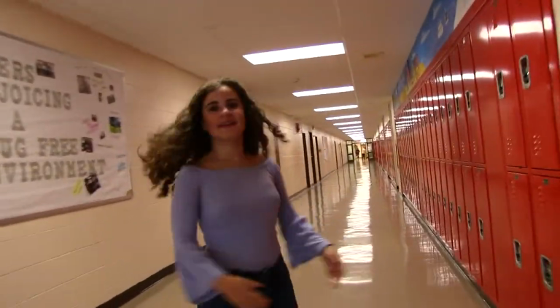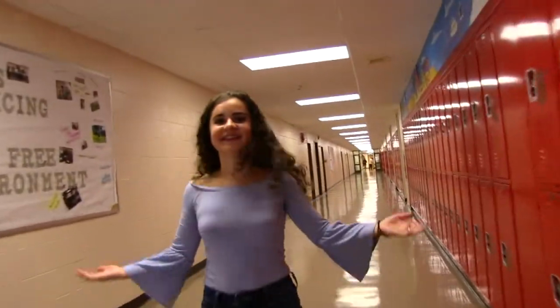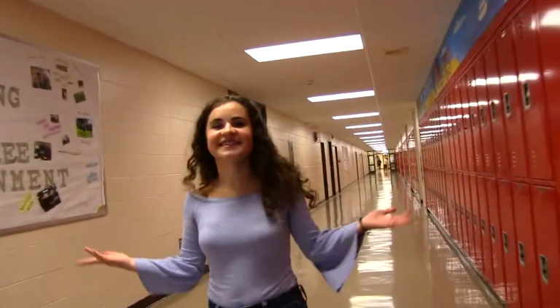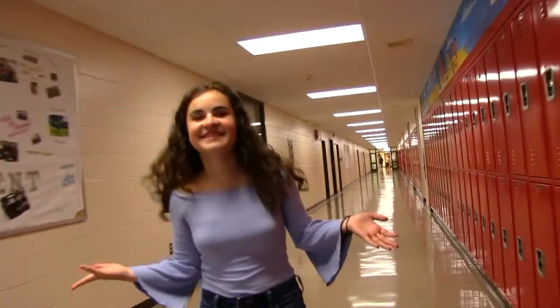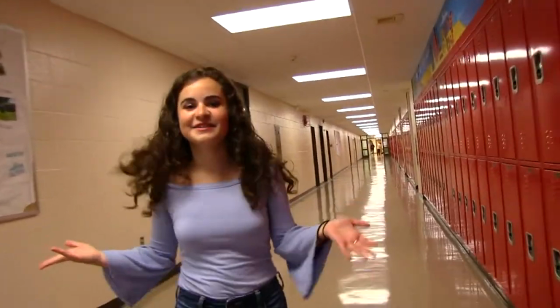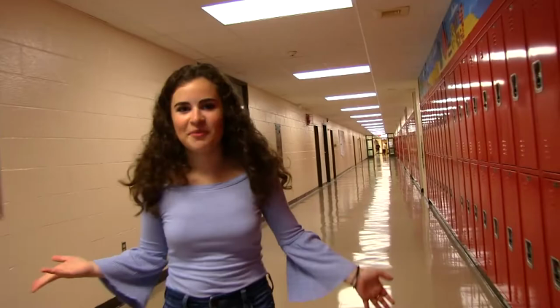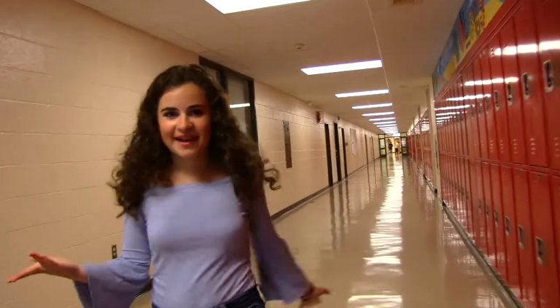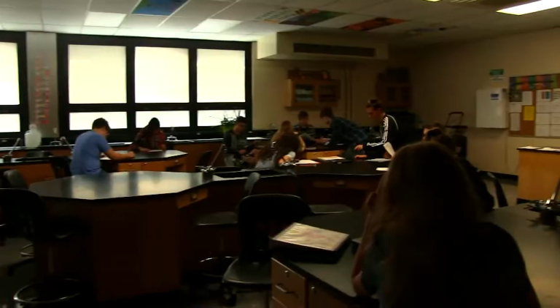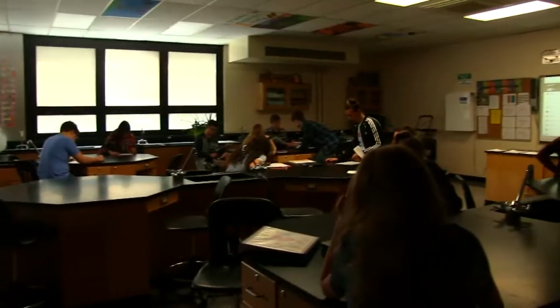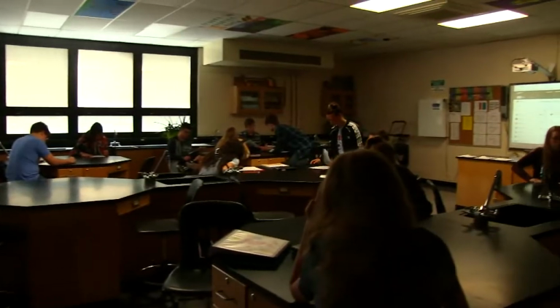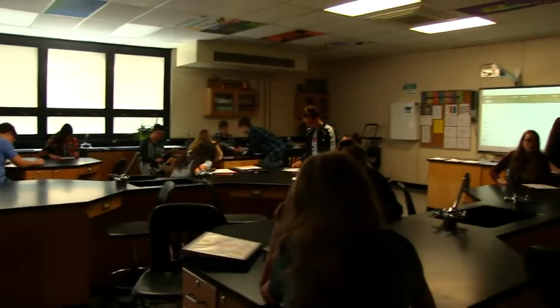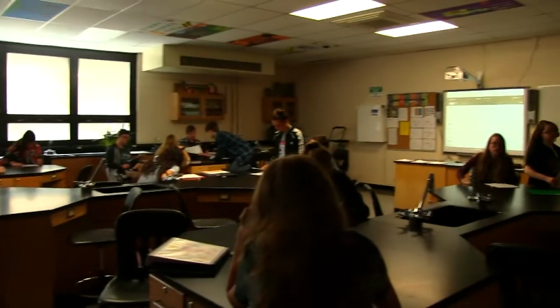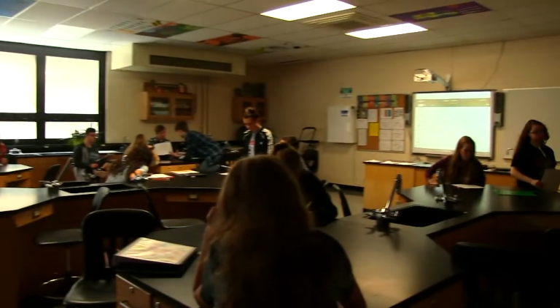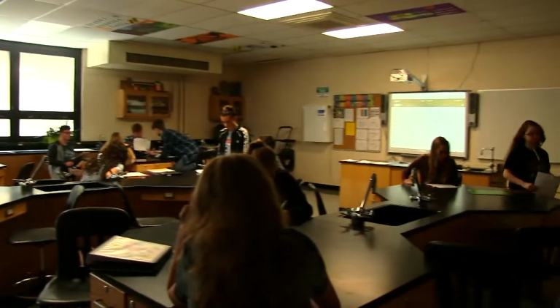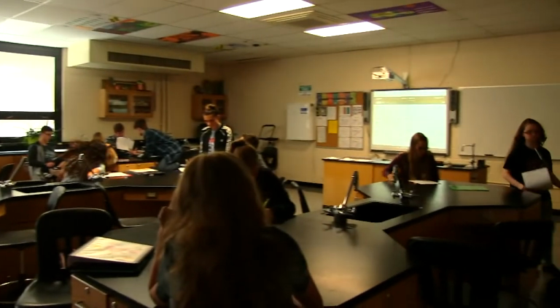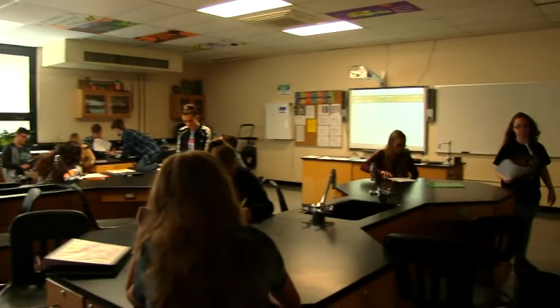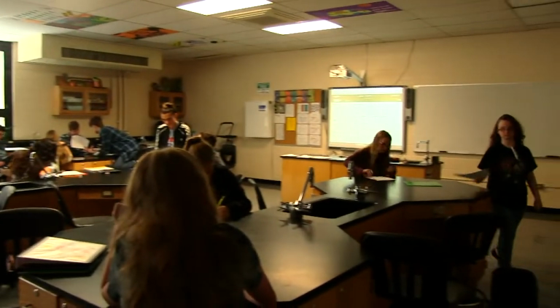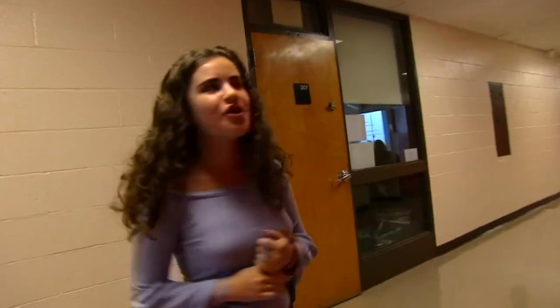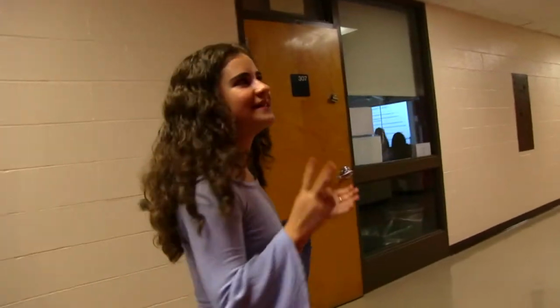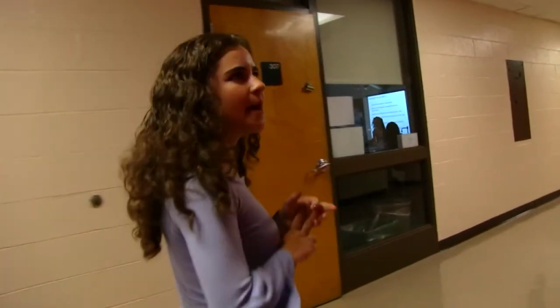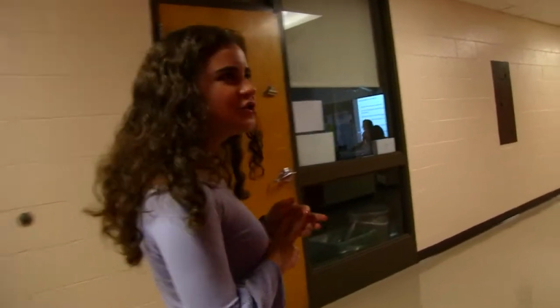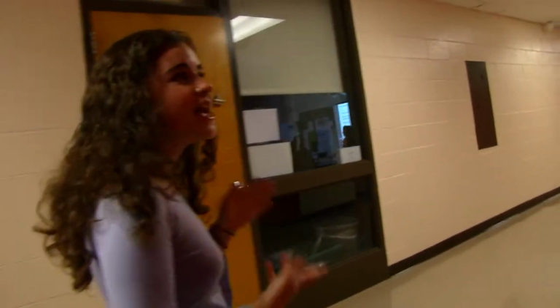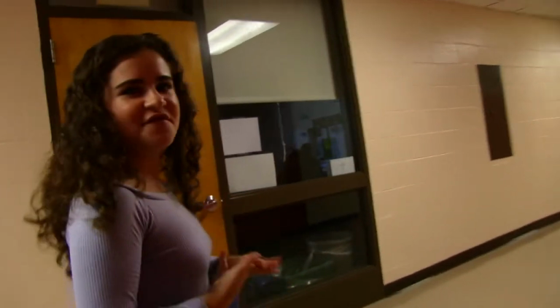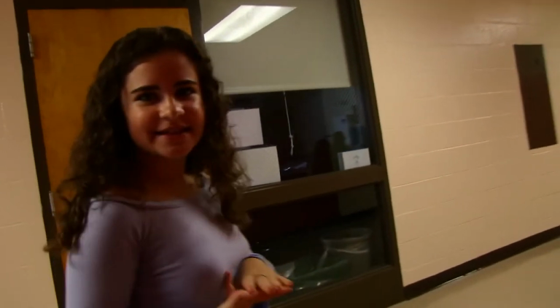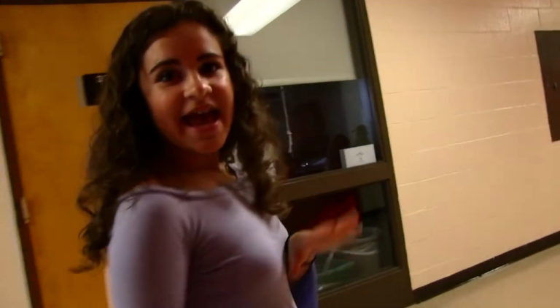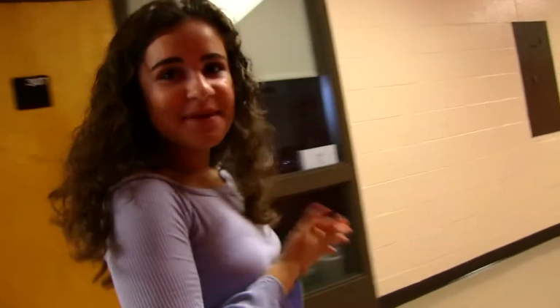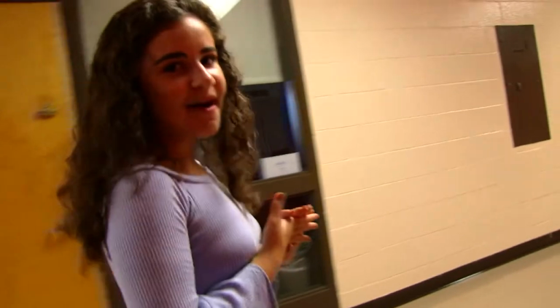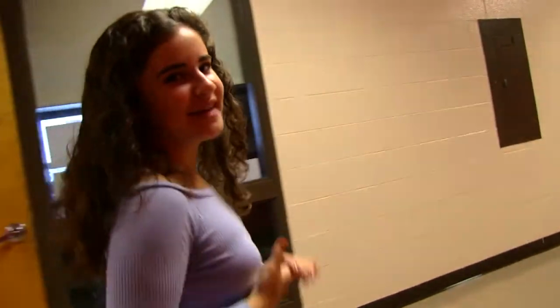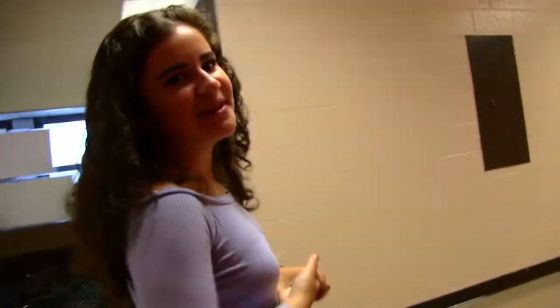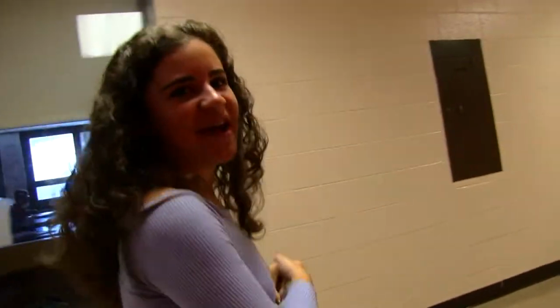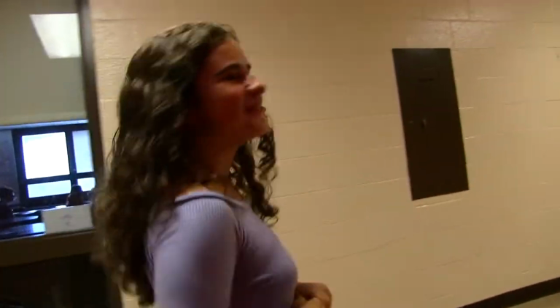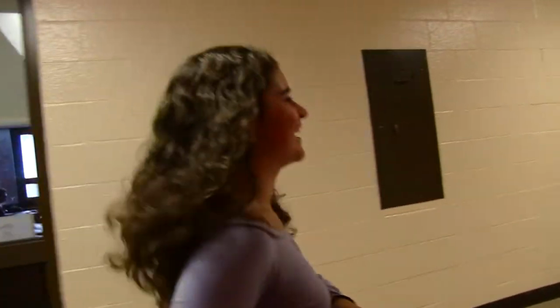This is the science hallway. As a freshman you can take bio, and from there you can go on to chemistry, physics, AP Bio, and AP Environmental Science.